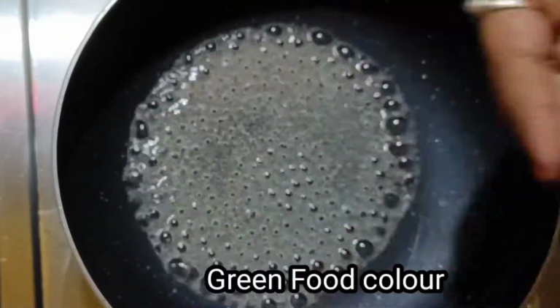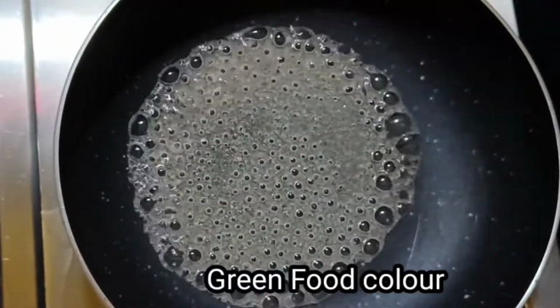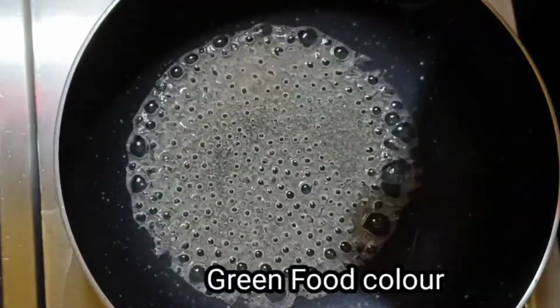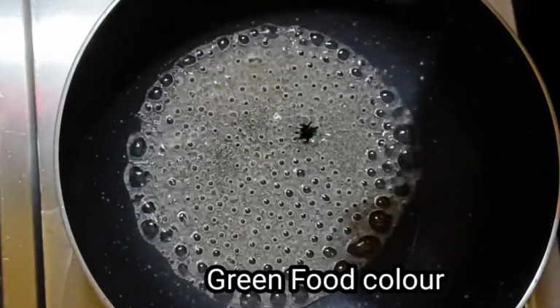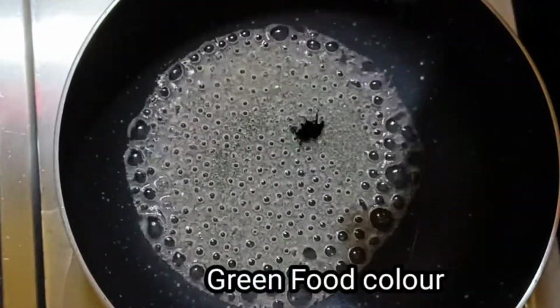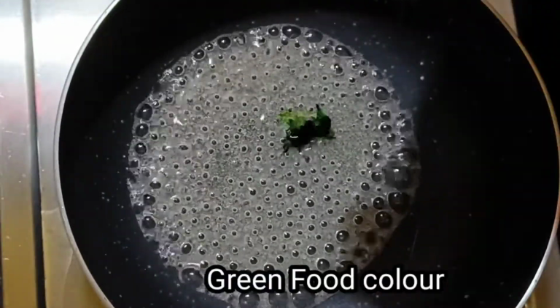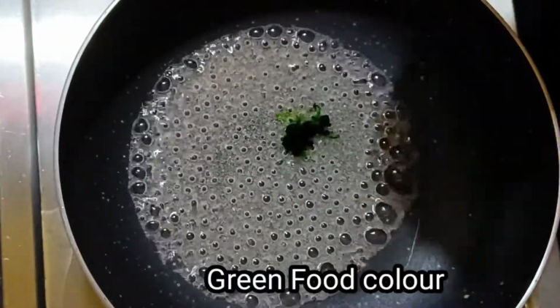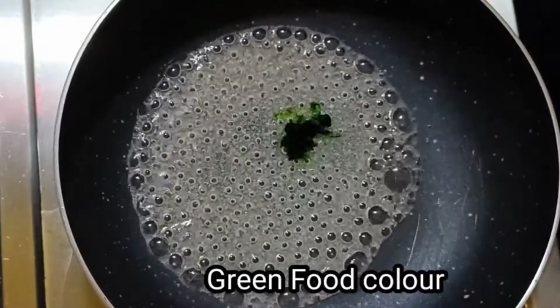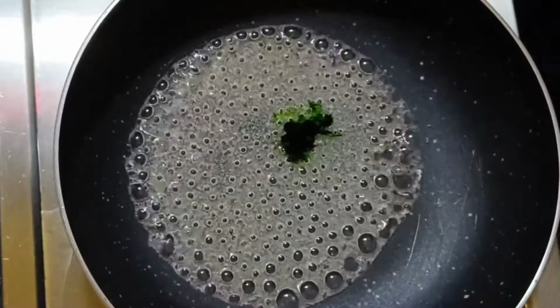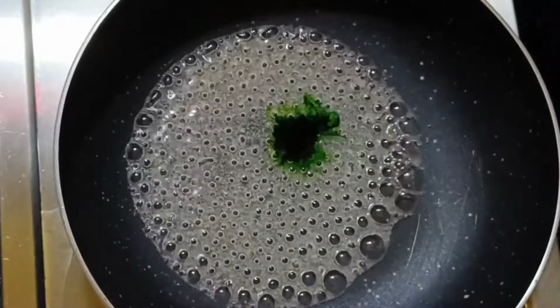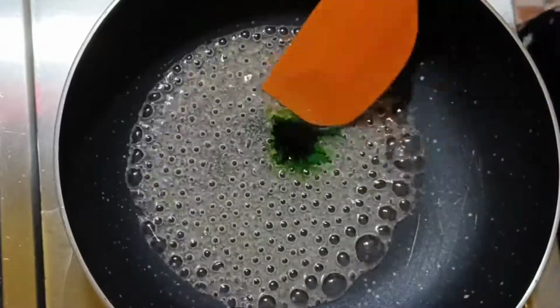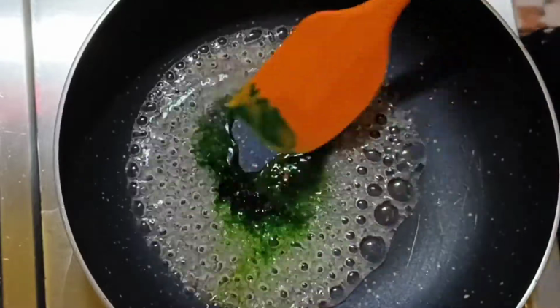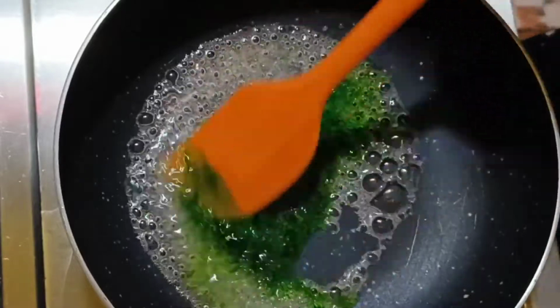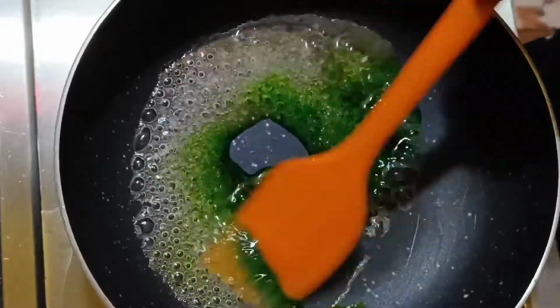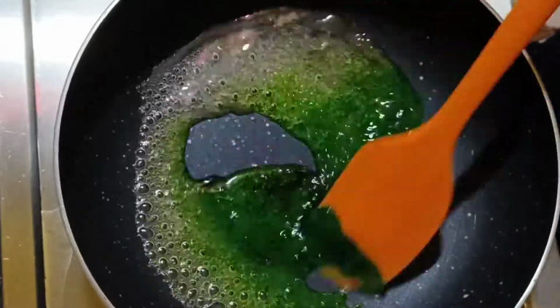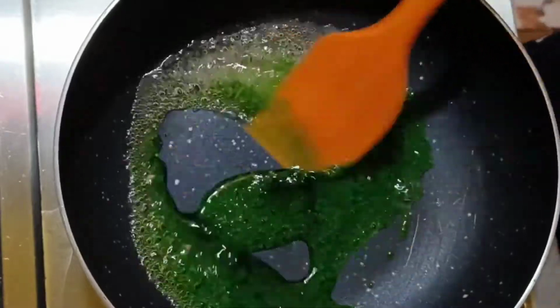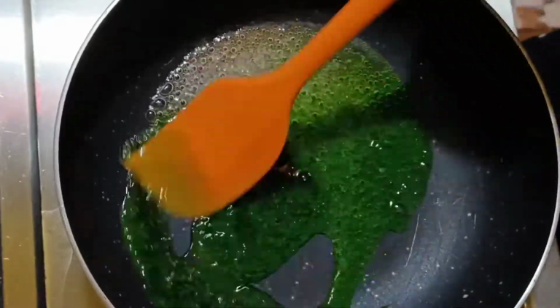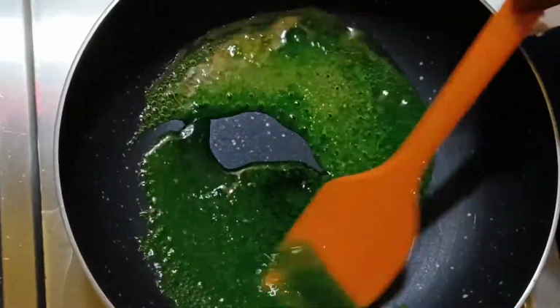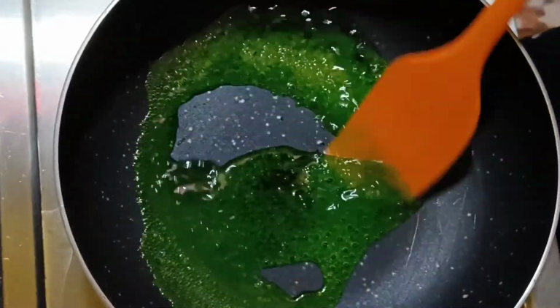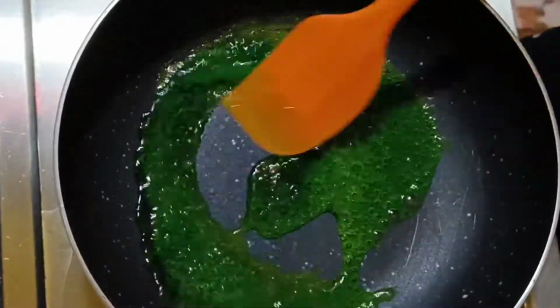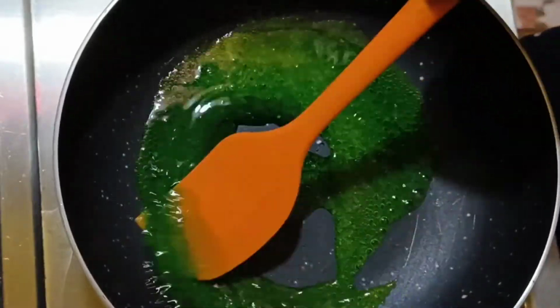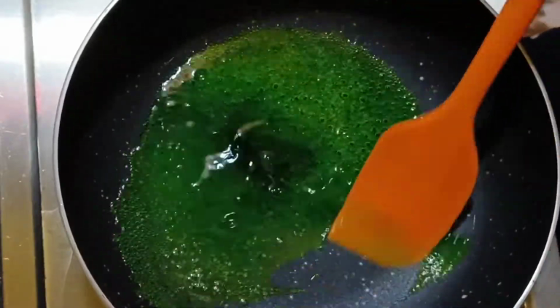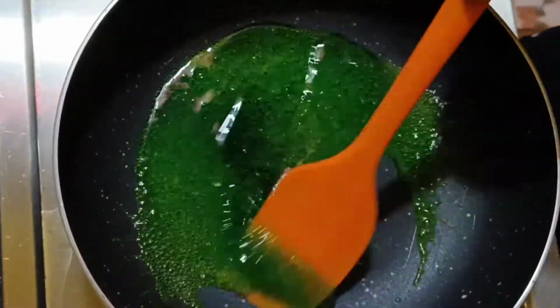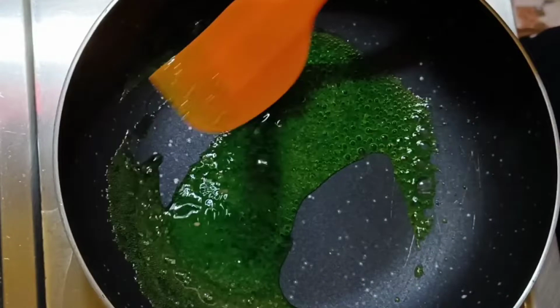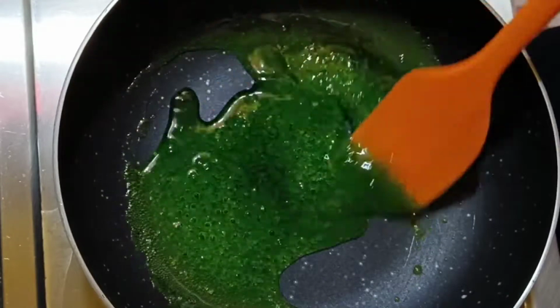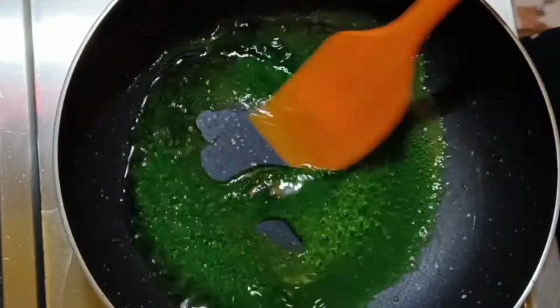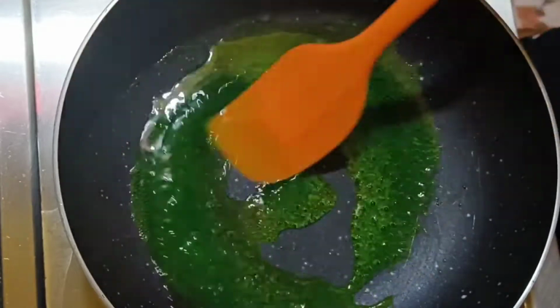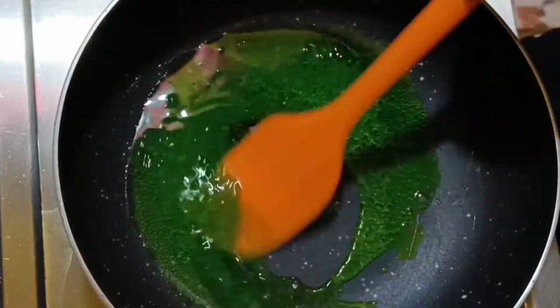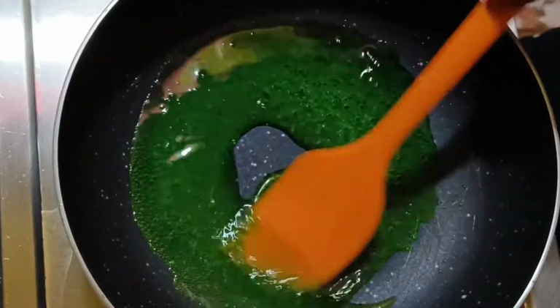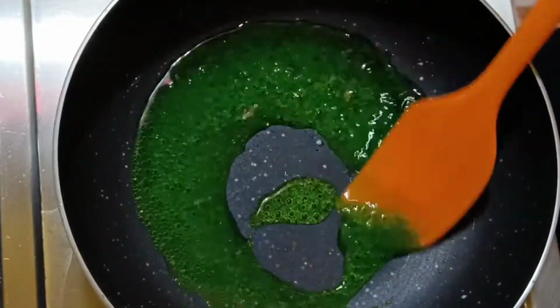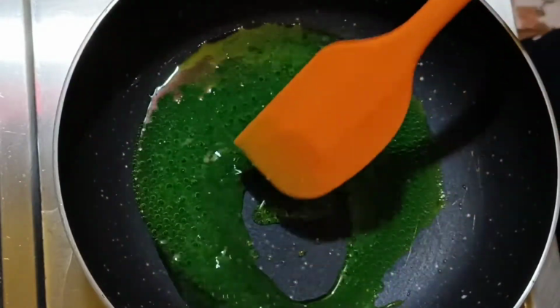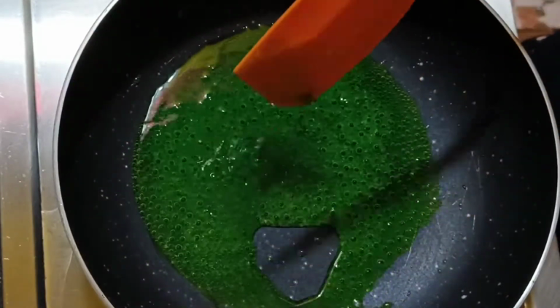Next, I am adding green food color. If you add it, the color will be more prominent. If you want, you can skip it — no problem.